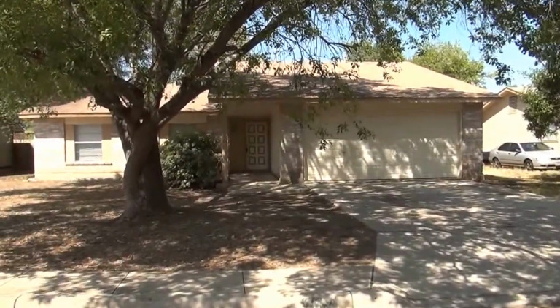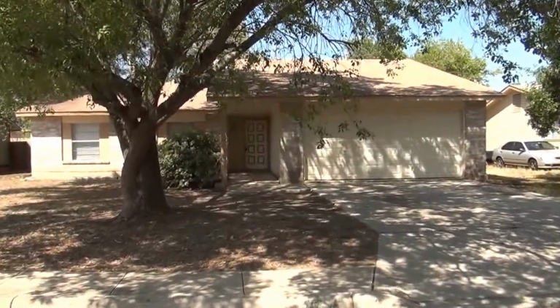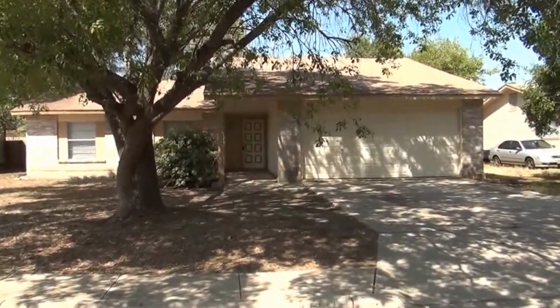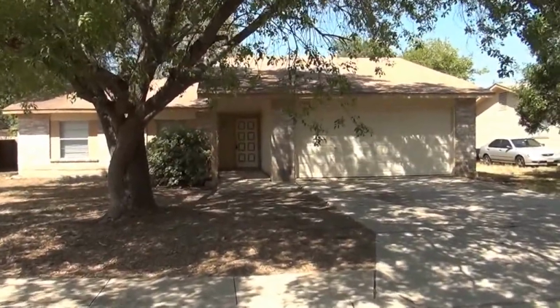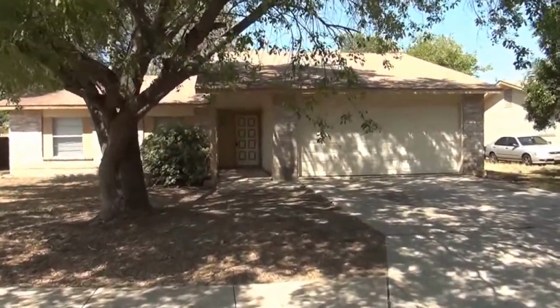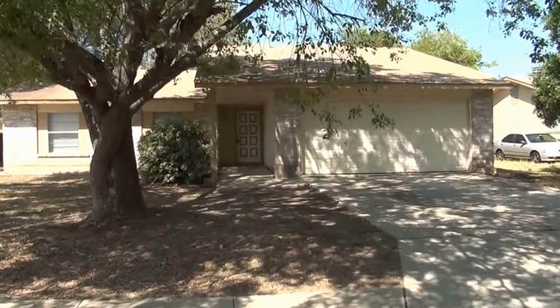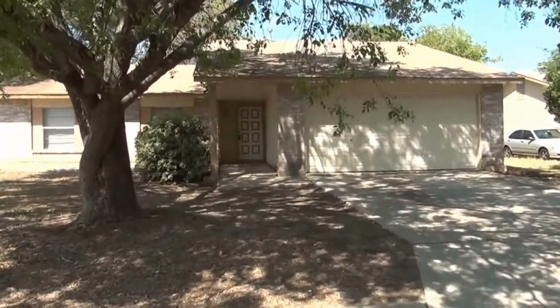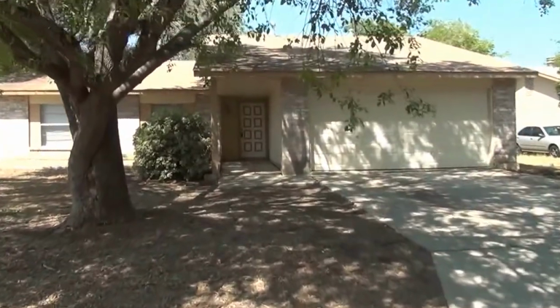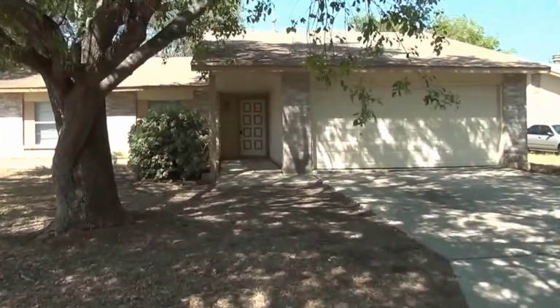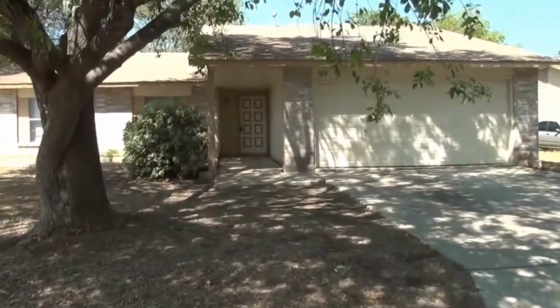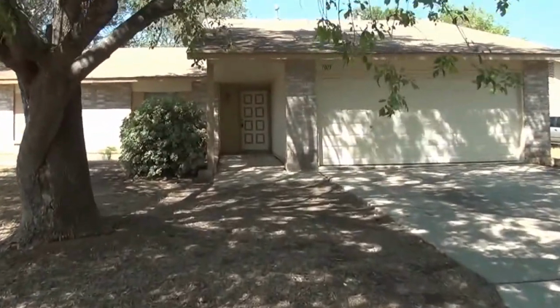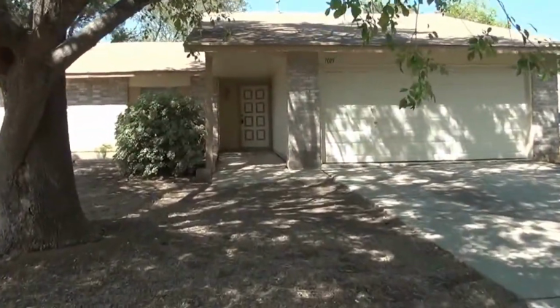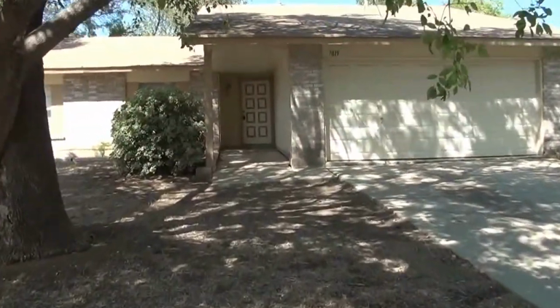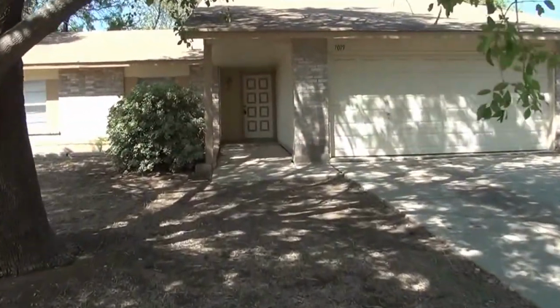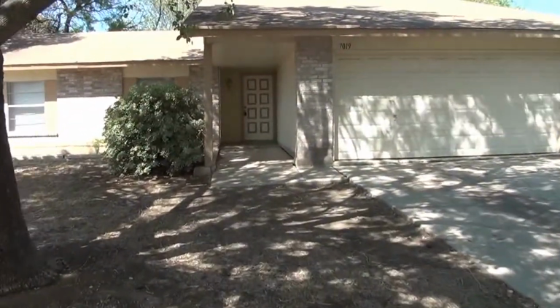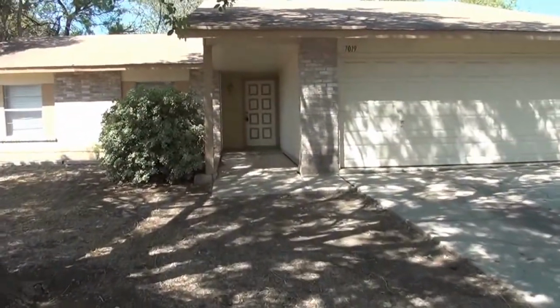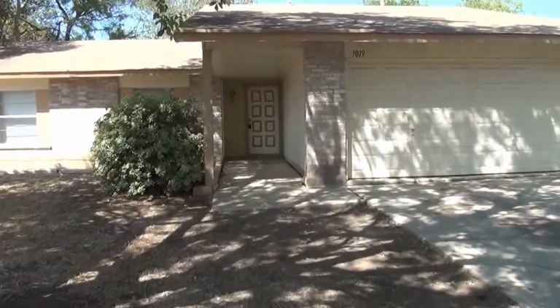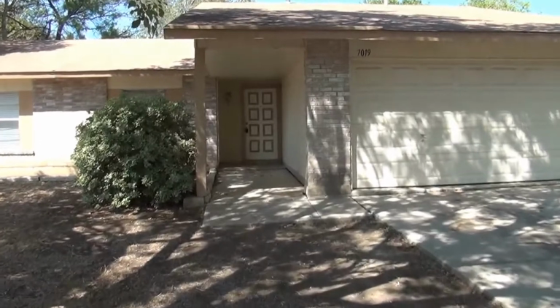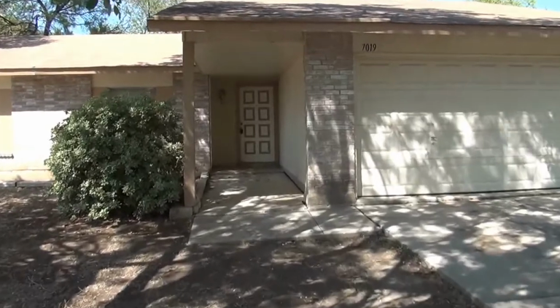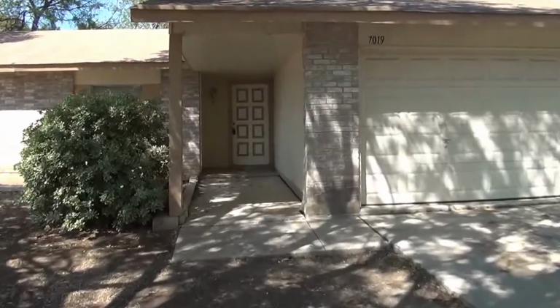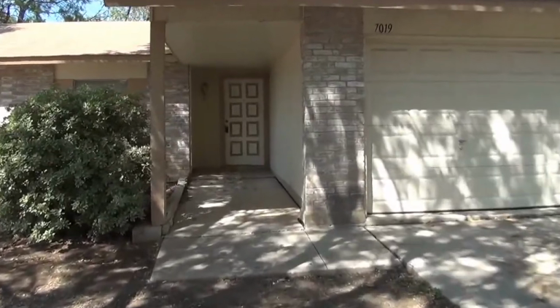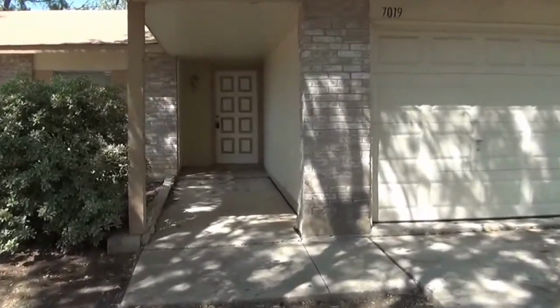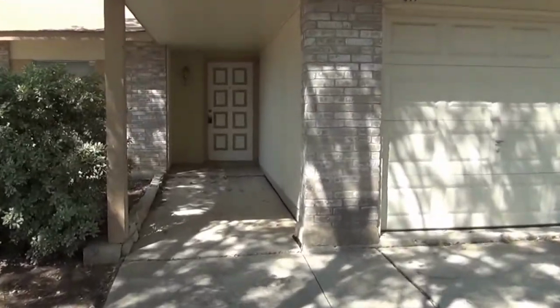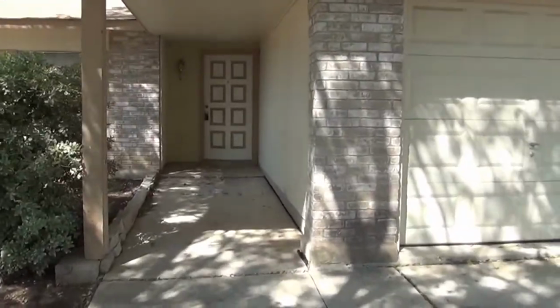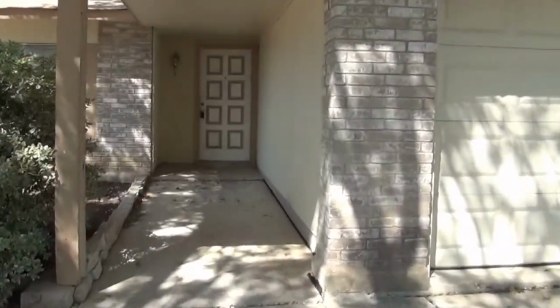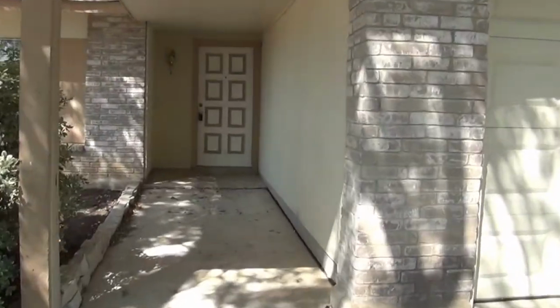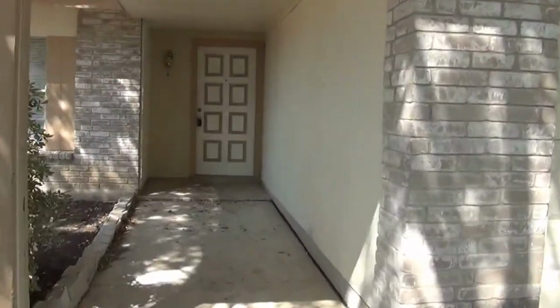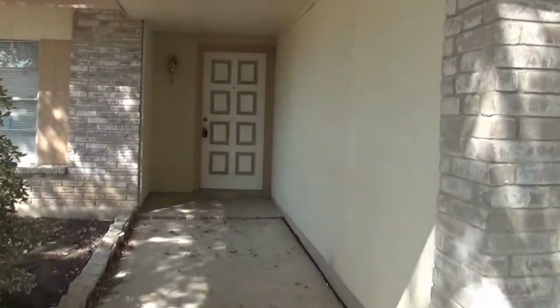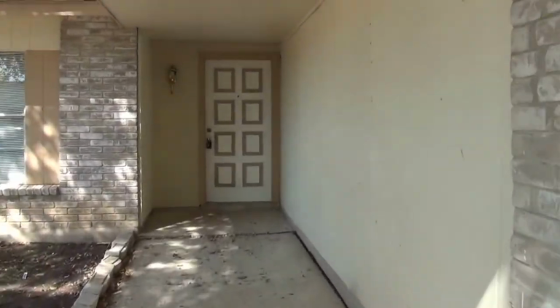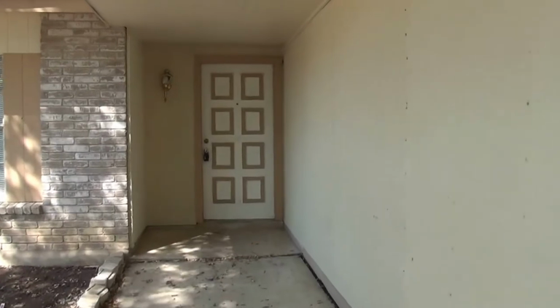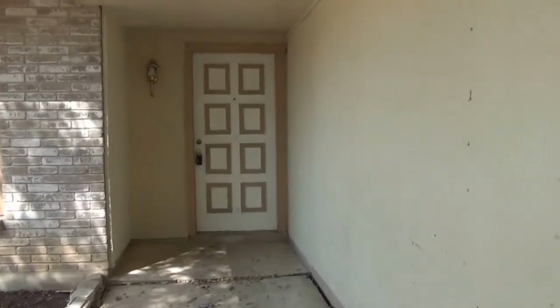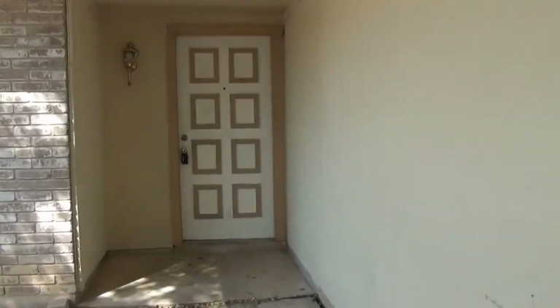Now let's look inside. This property has four bedrooms, two full baths, and a two-car garage. It's approximately 1,400 square feet.